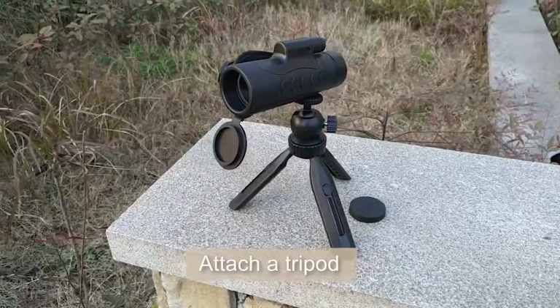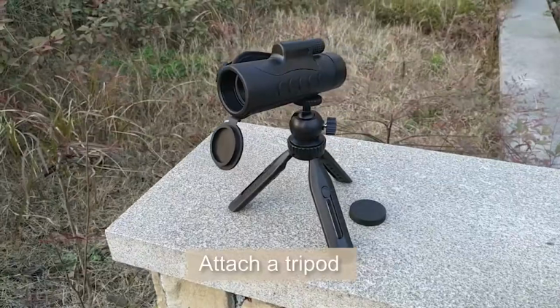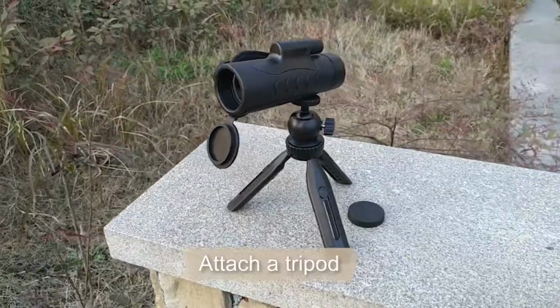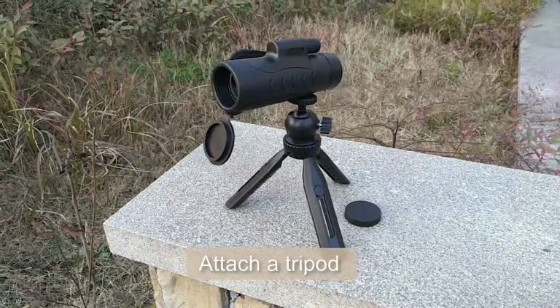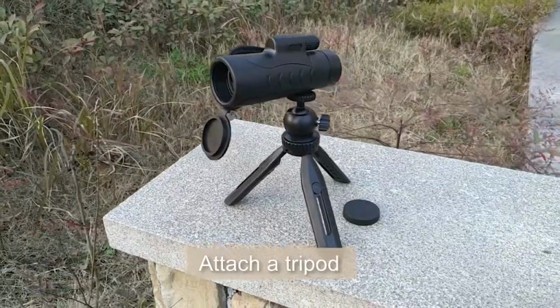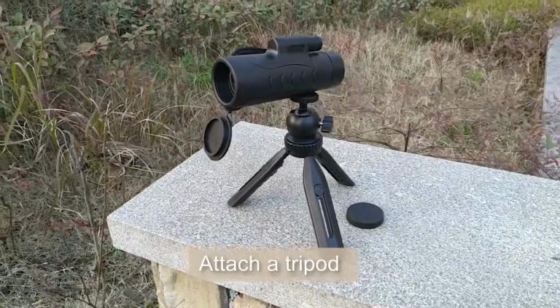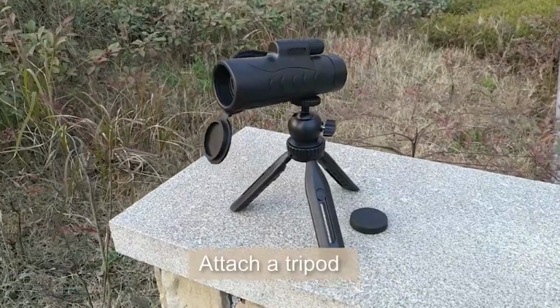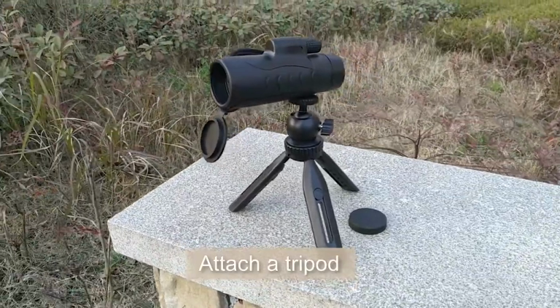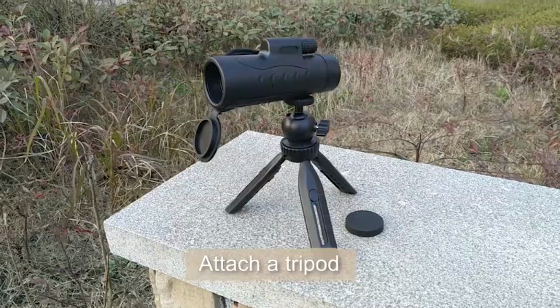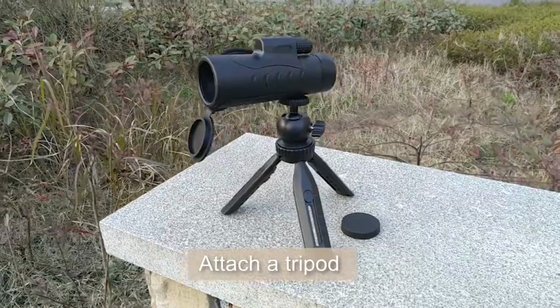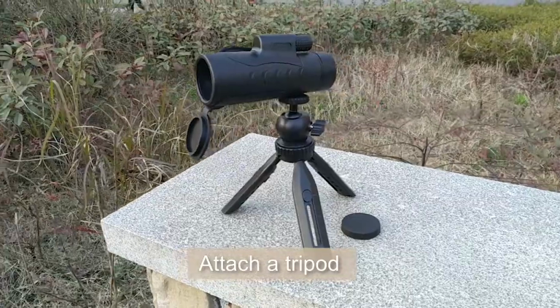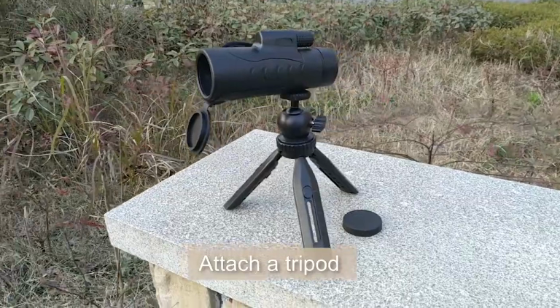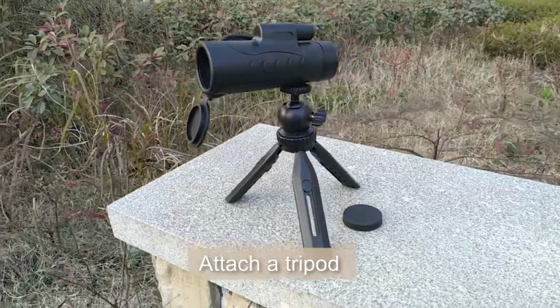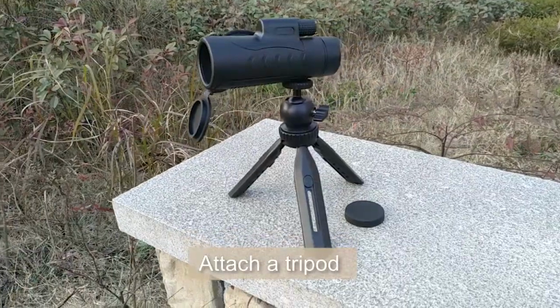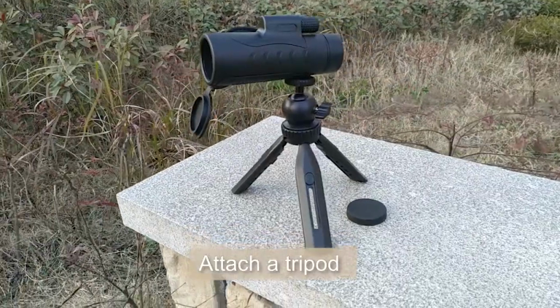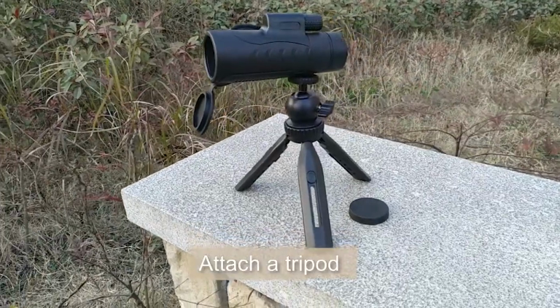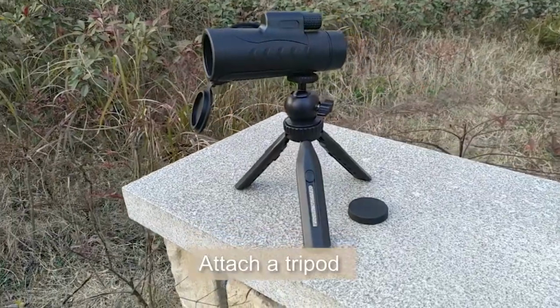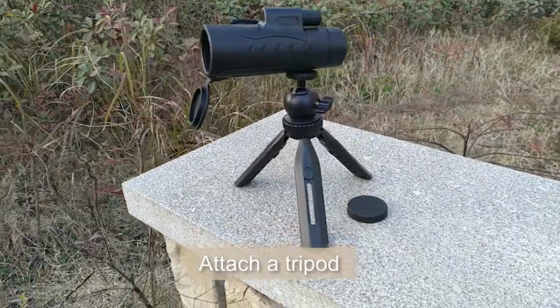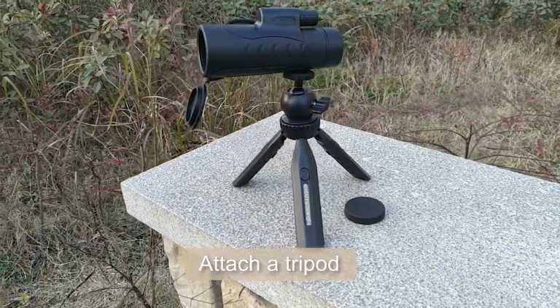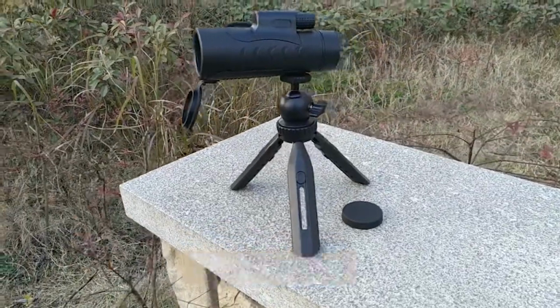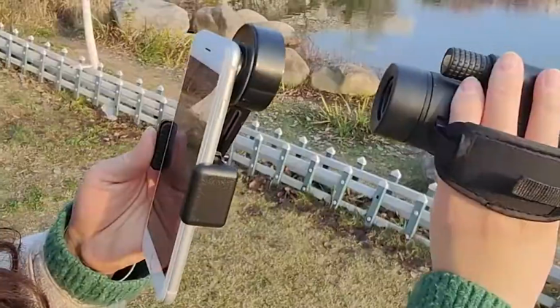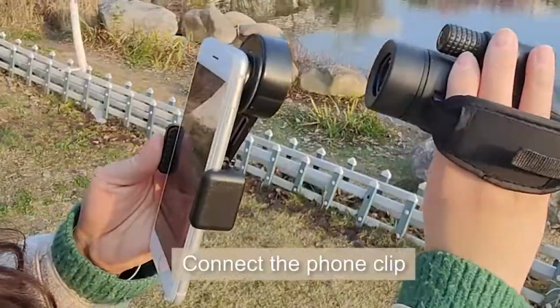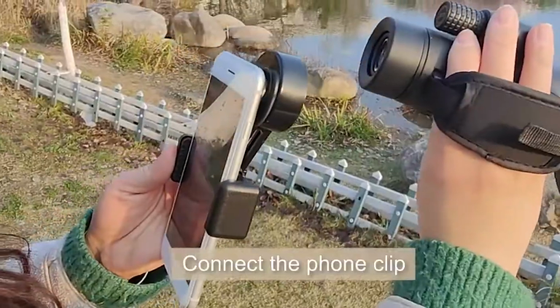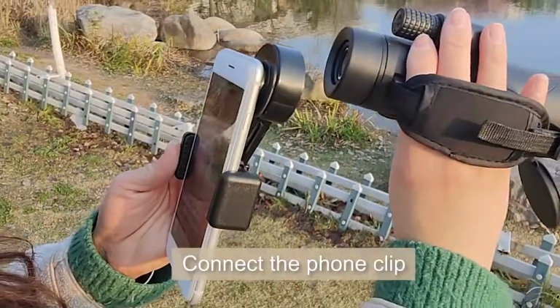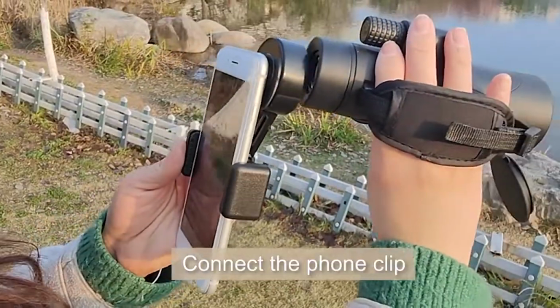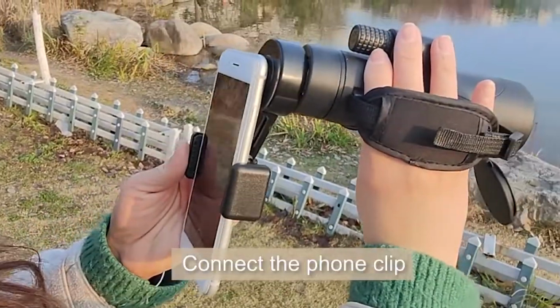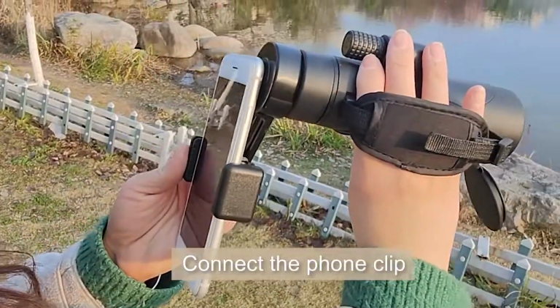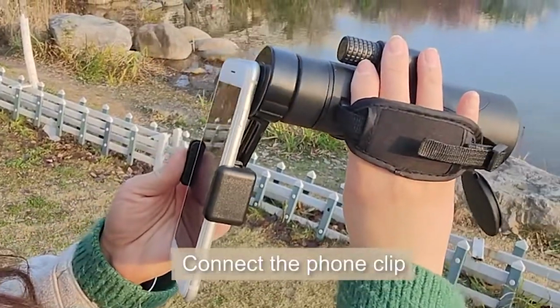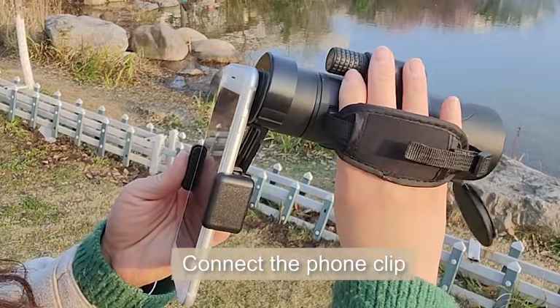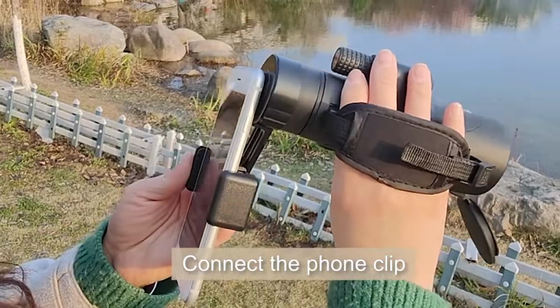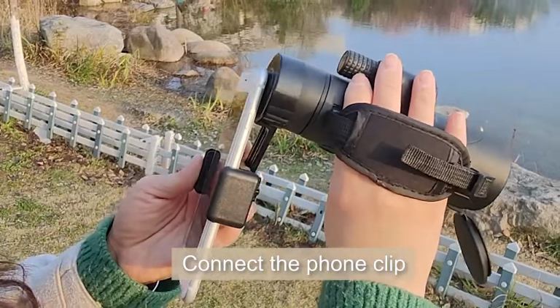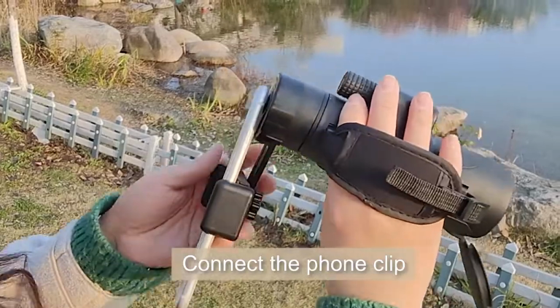The monocular is on a tripod now, and now we connect it with the phone adapter.